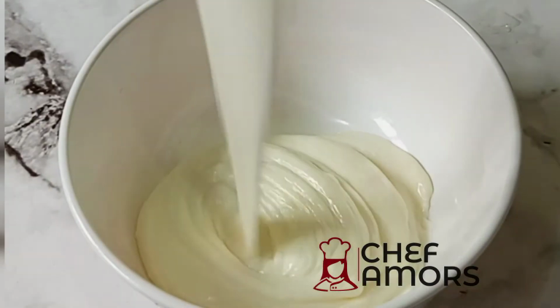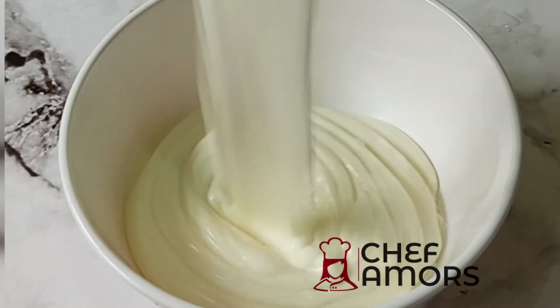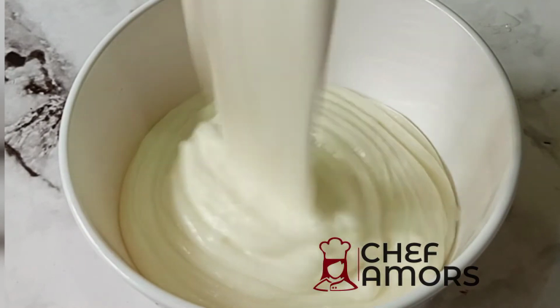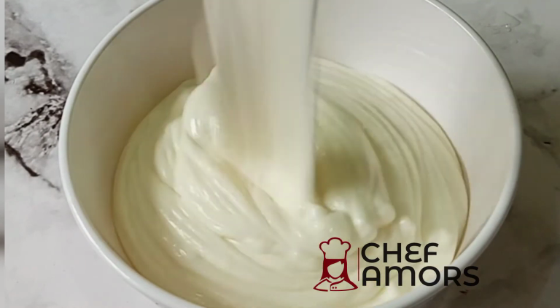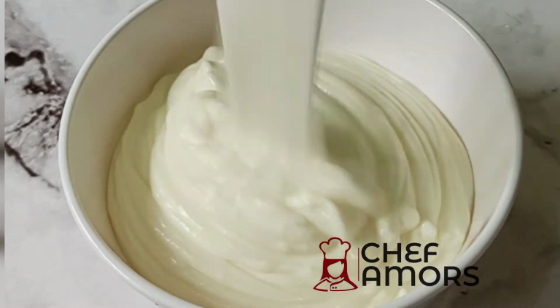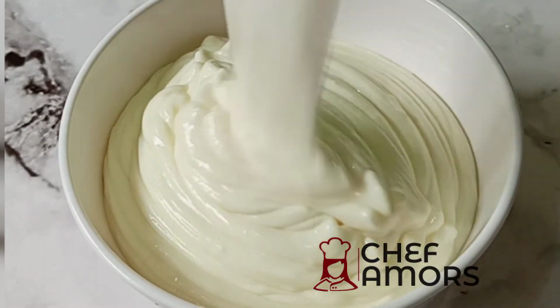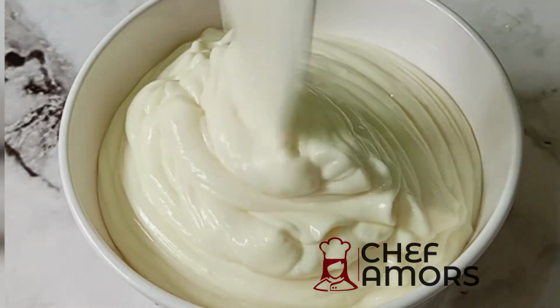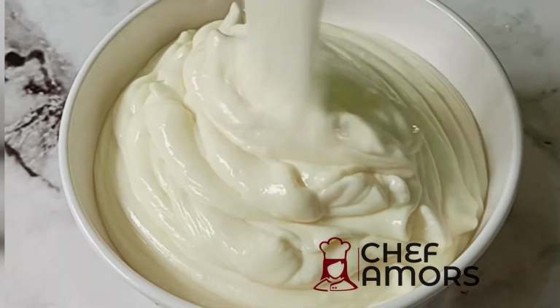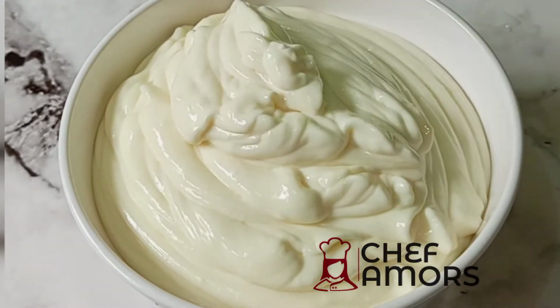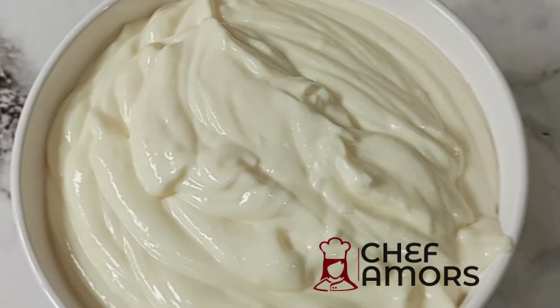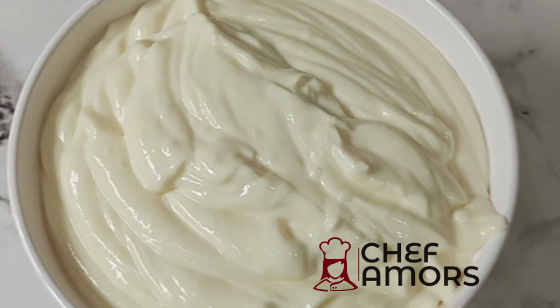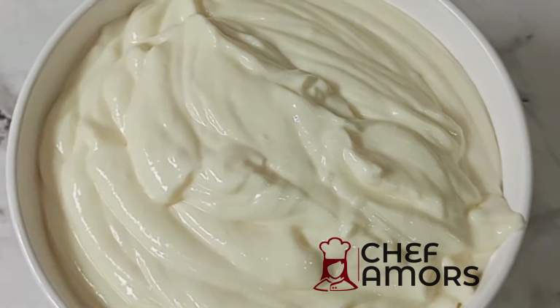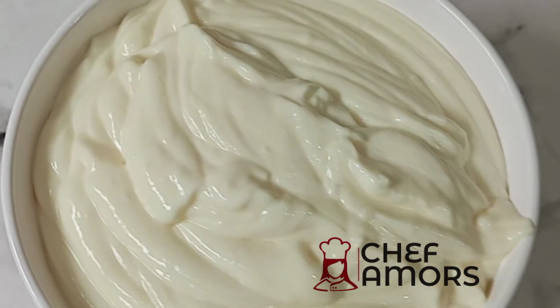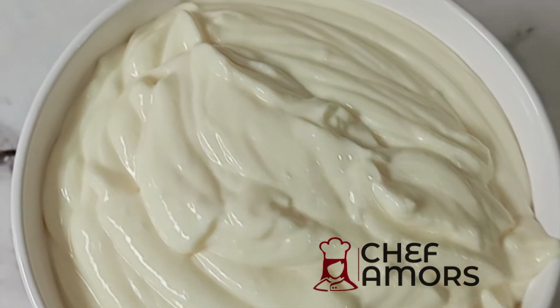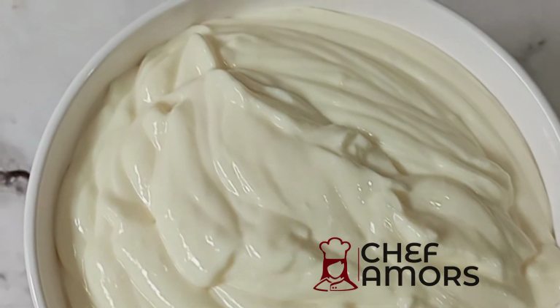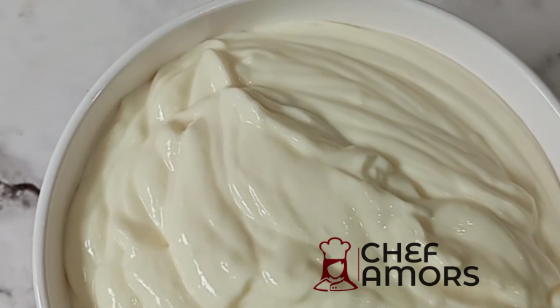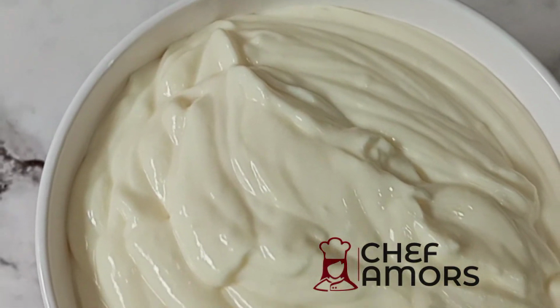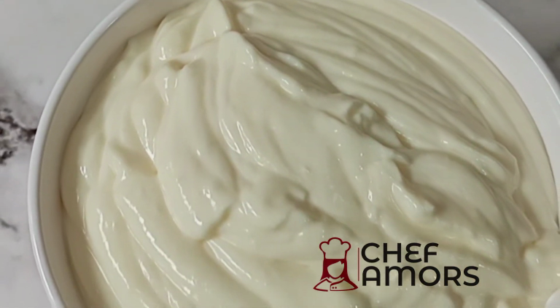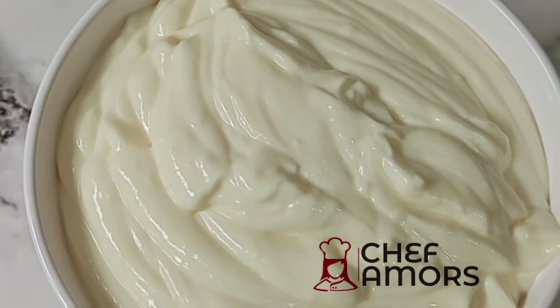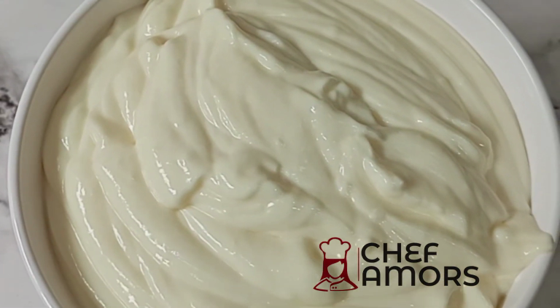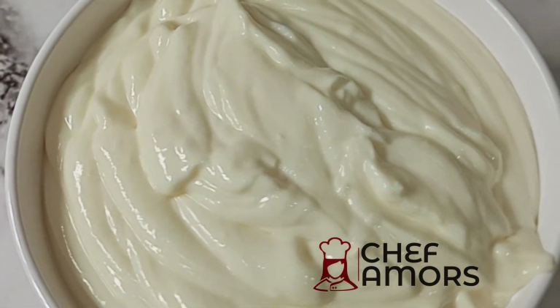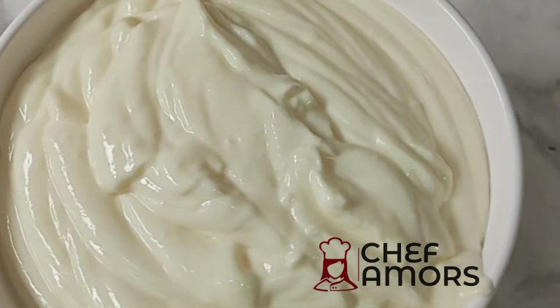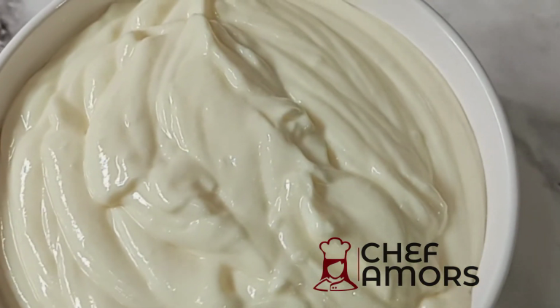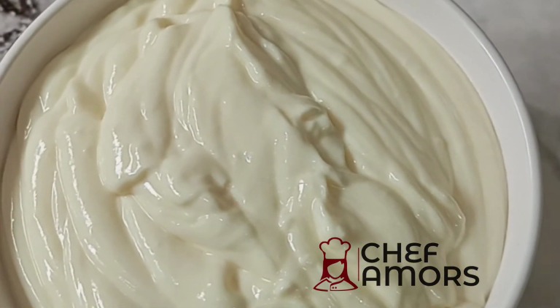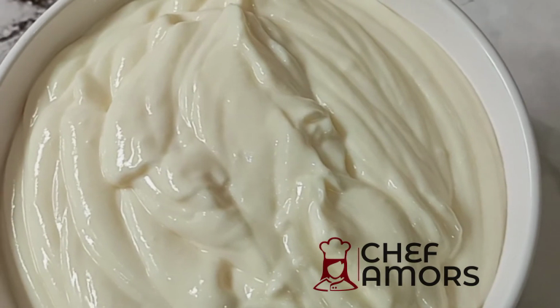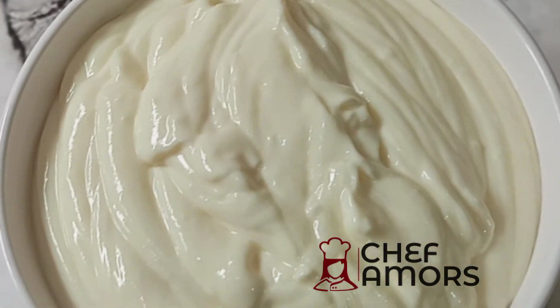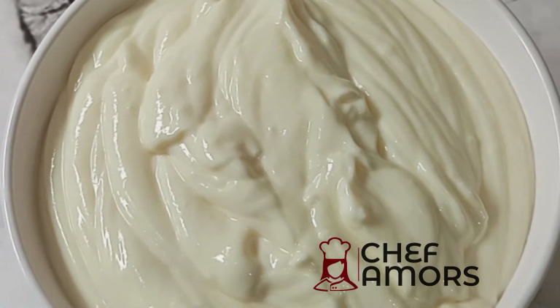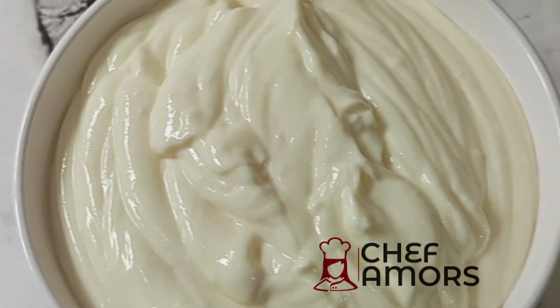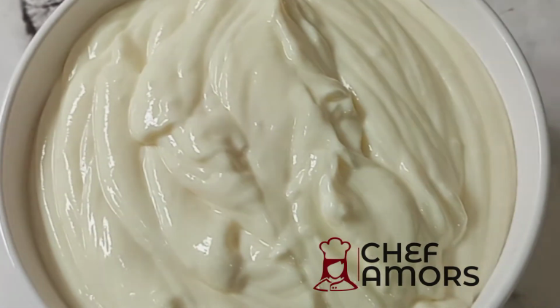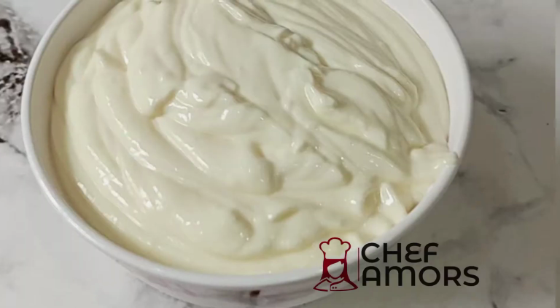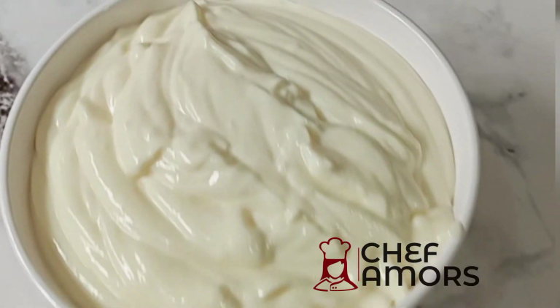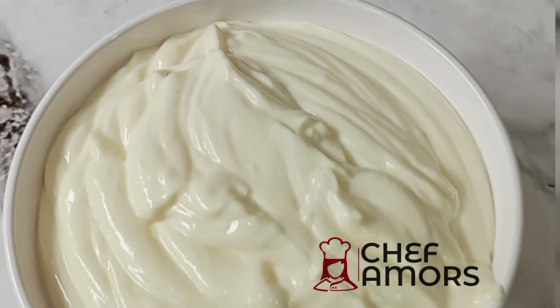Trust me, the longer it stays in the fridge, the thicker it becomes. As you can see in the video, I had to add water when I was serving mine two days after making this — it was so thick that it wasn't okay for me anymore.